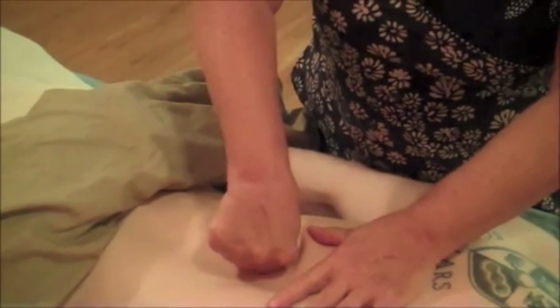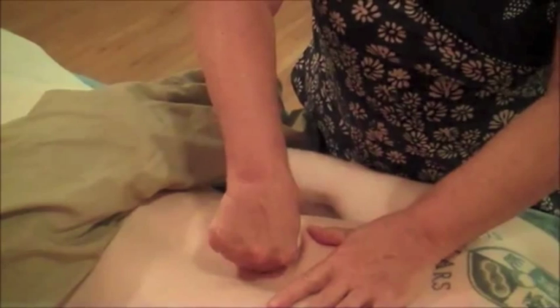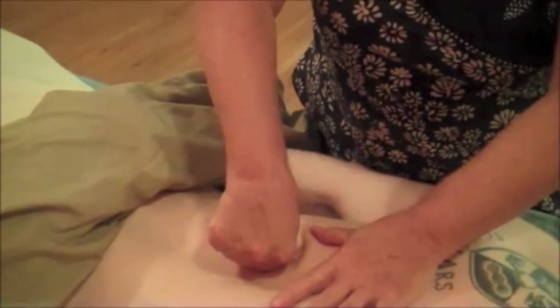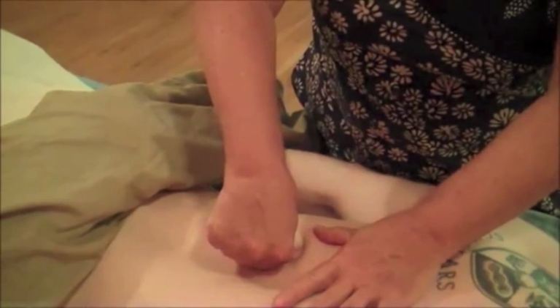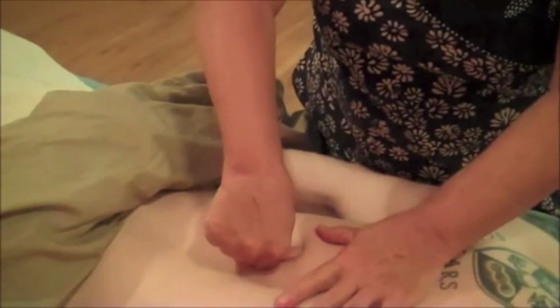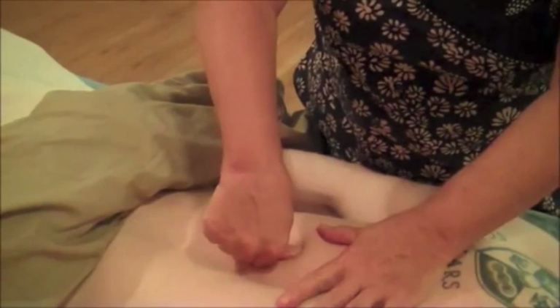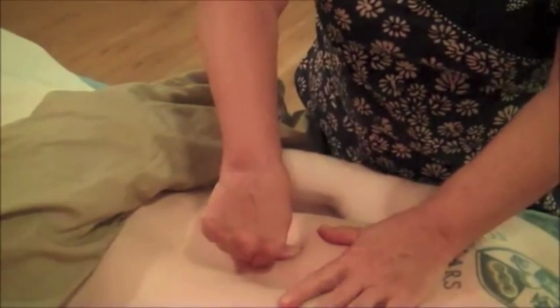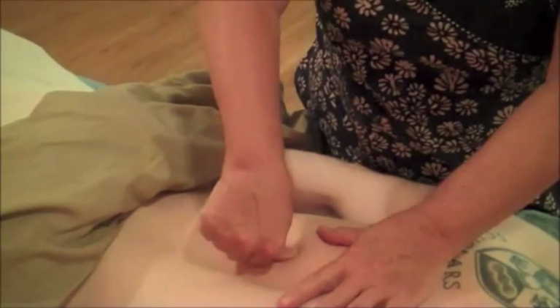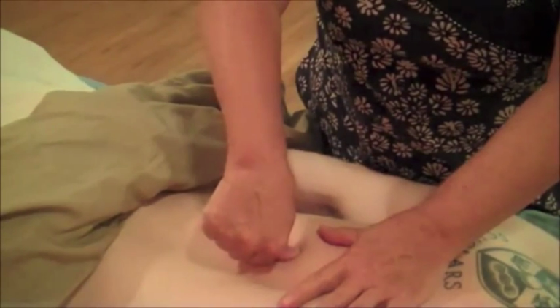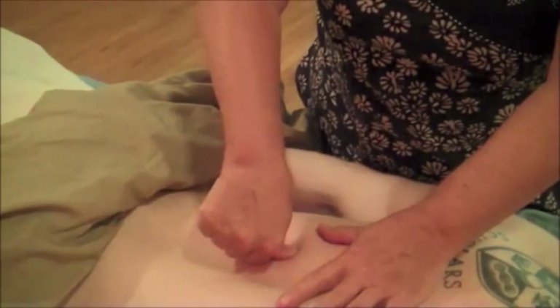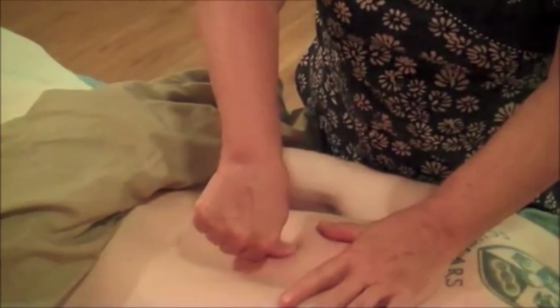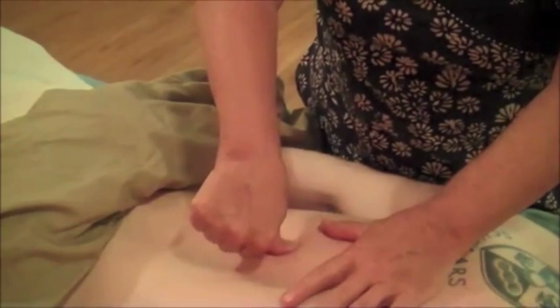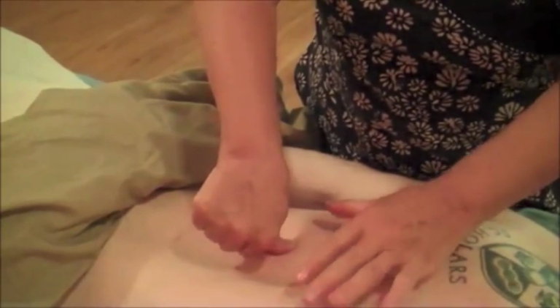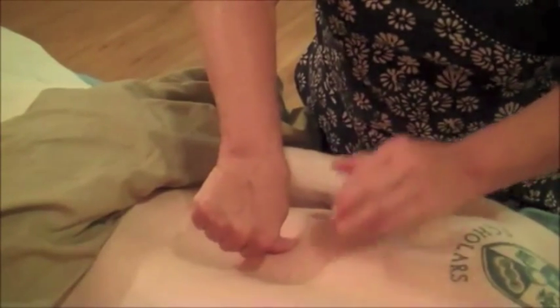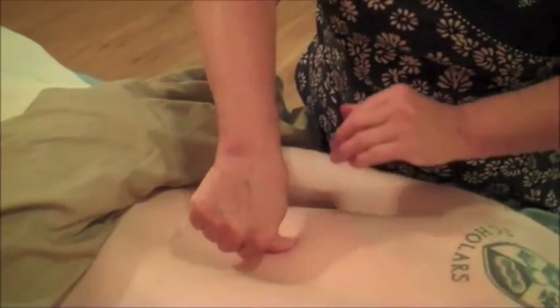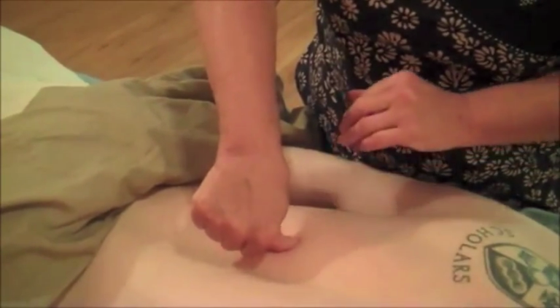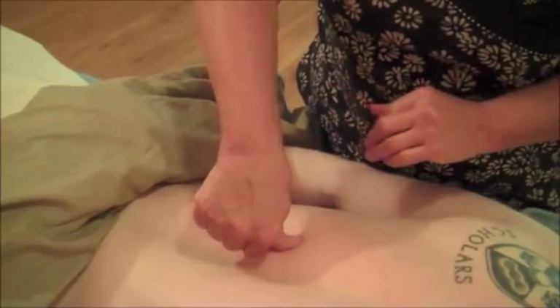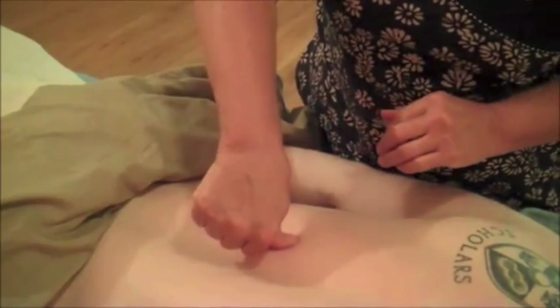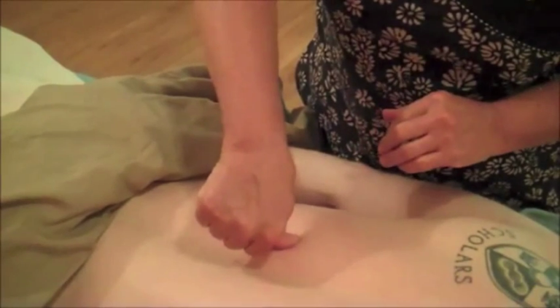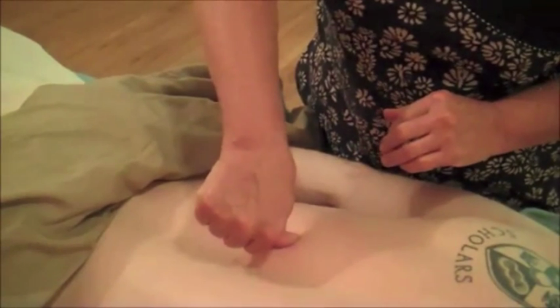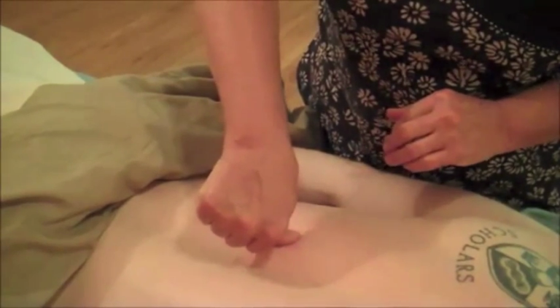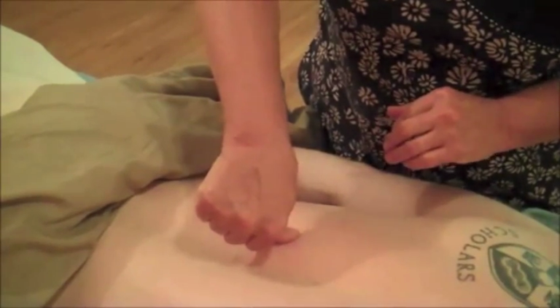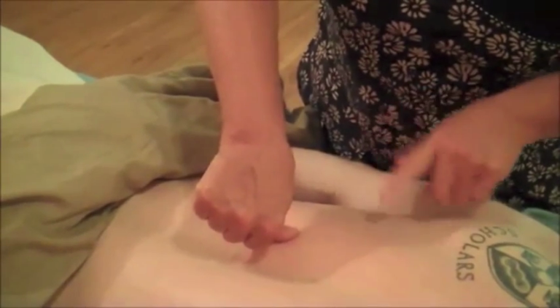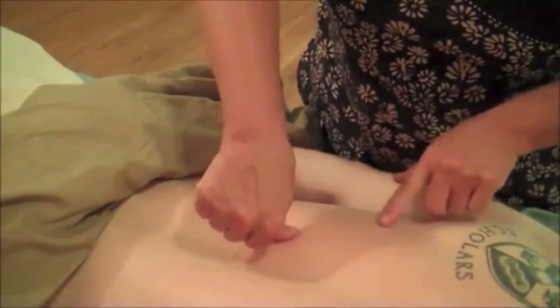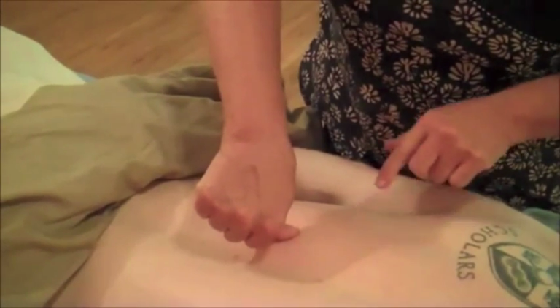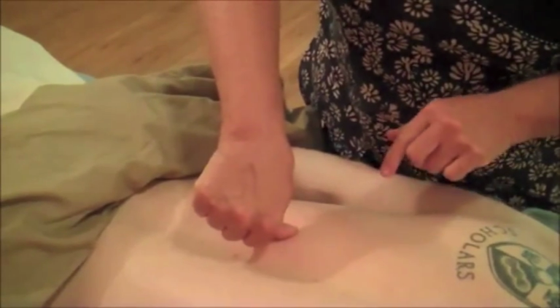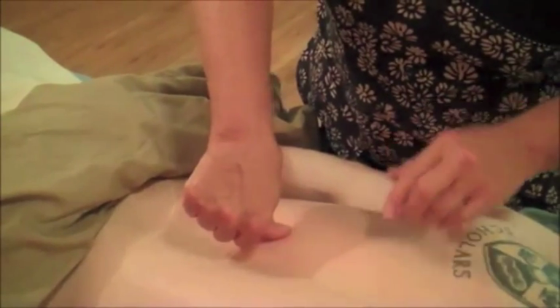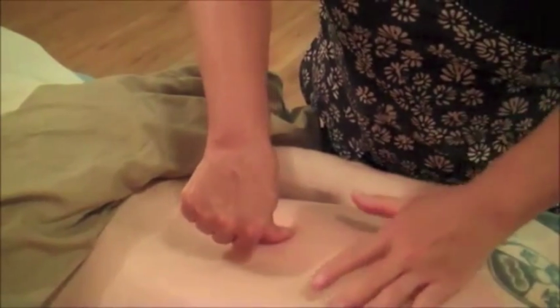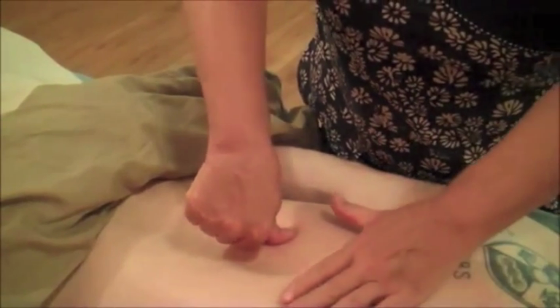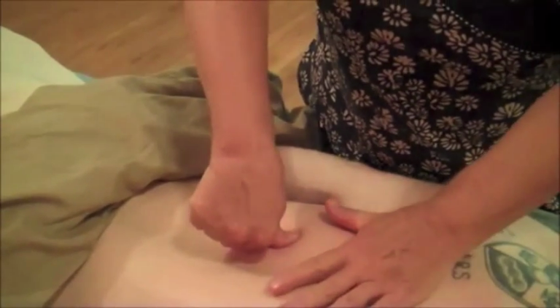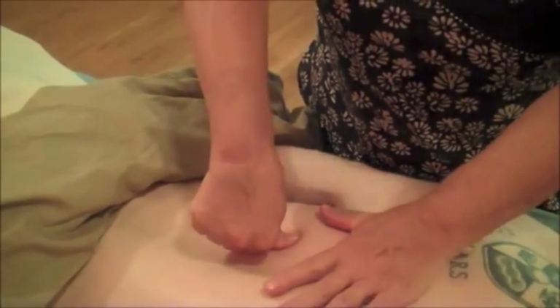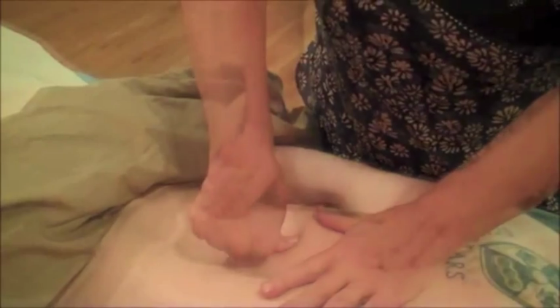Let's do that two more times, Matt. Breathing right in, pushing my thumb with your breath. That's it. And then just let it go.